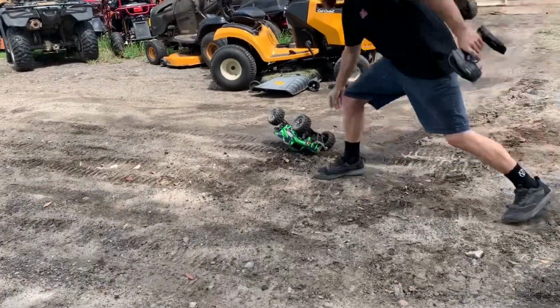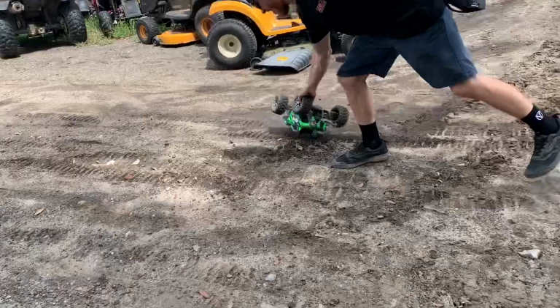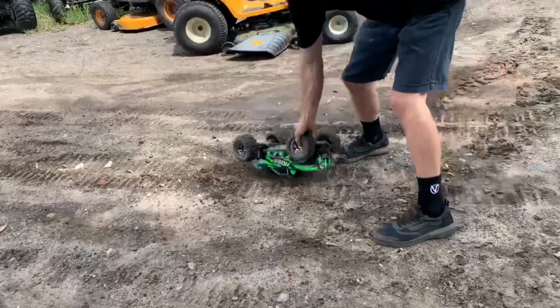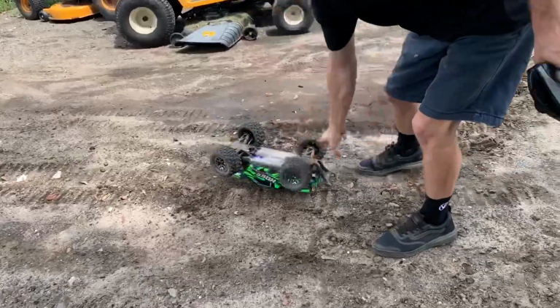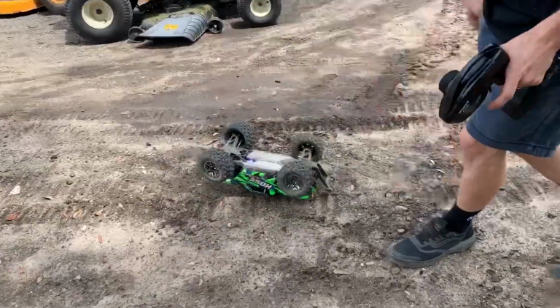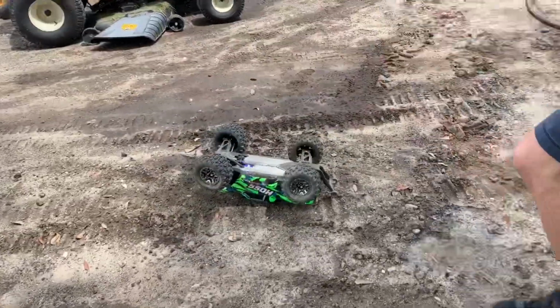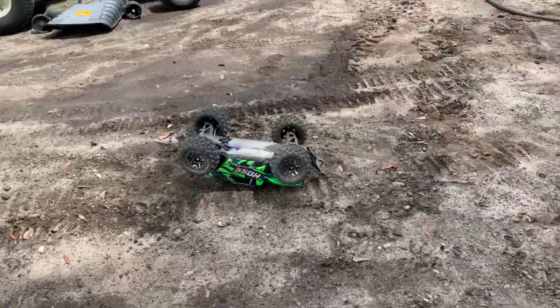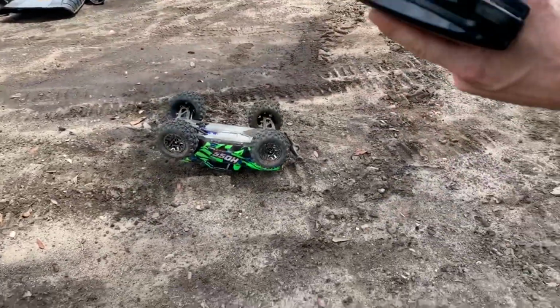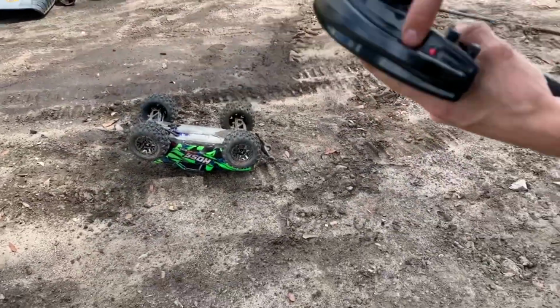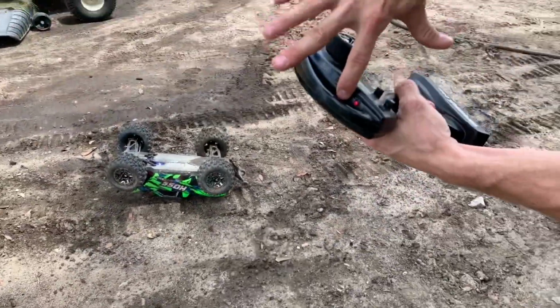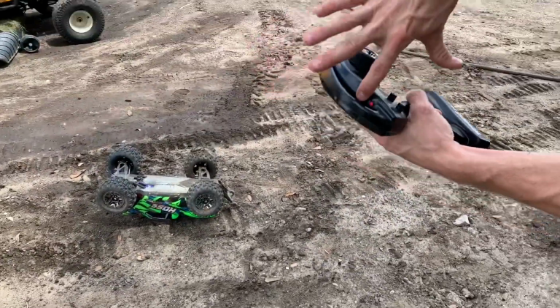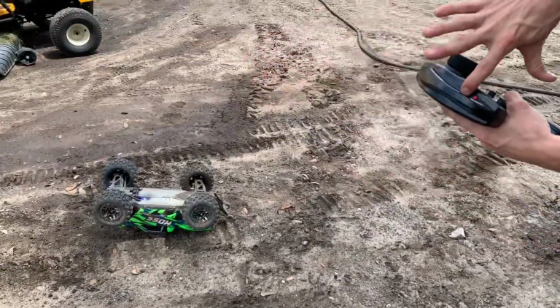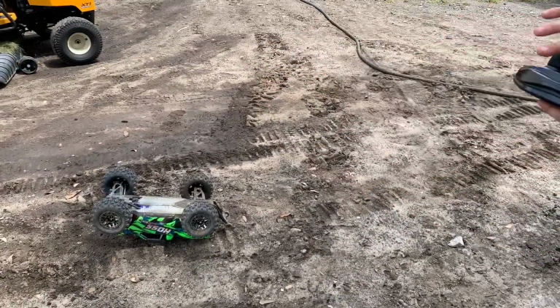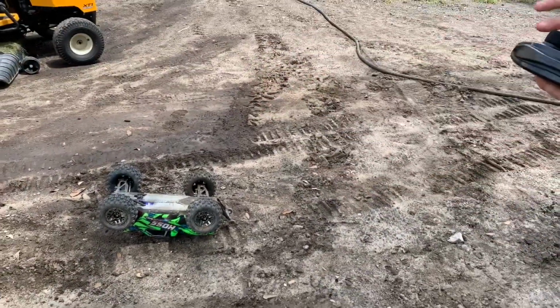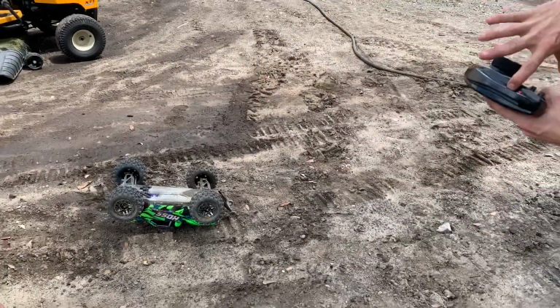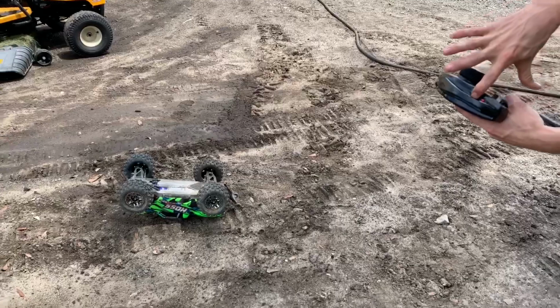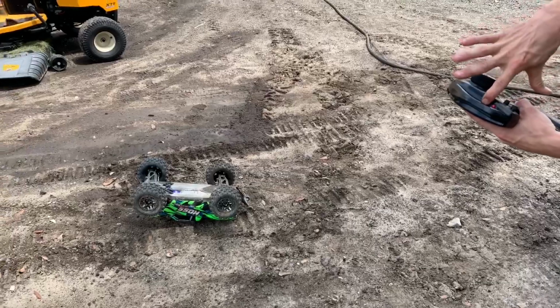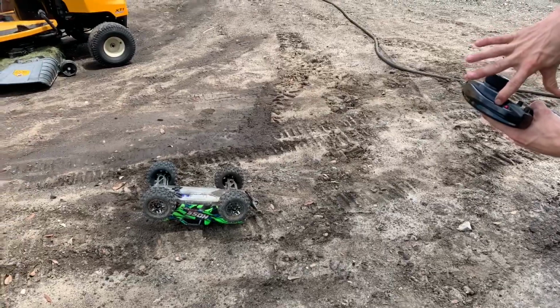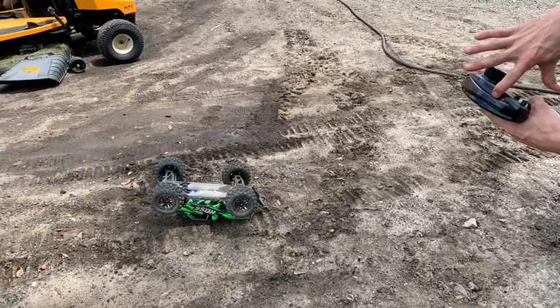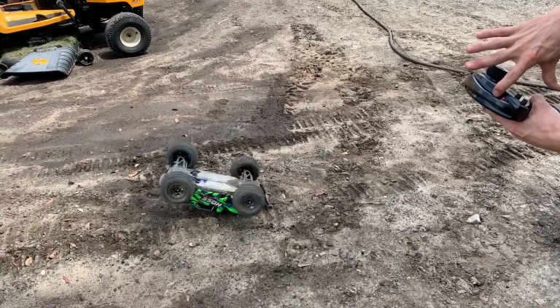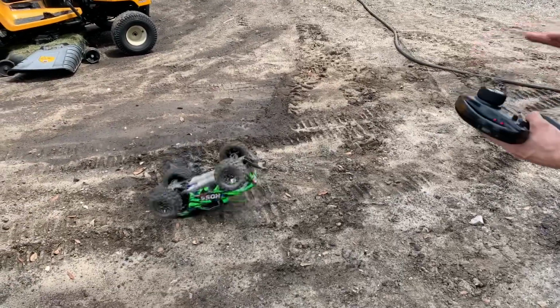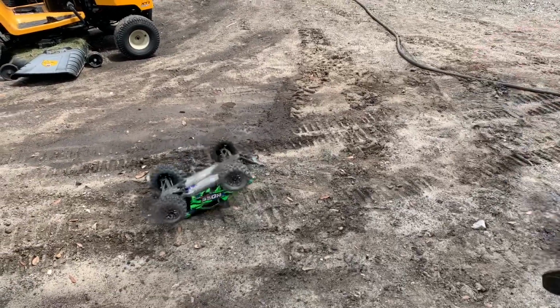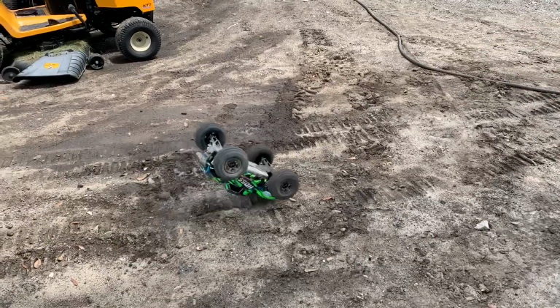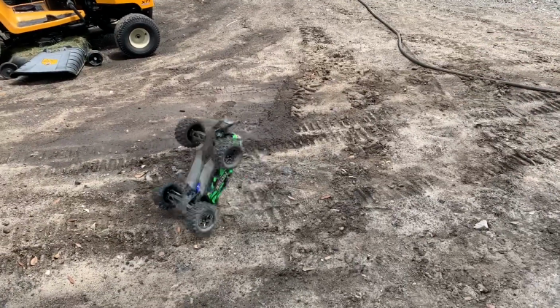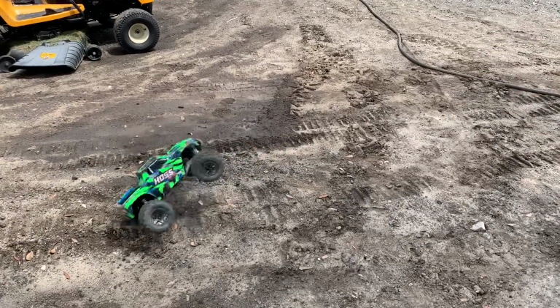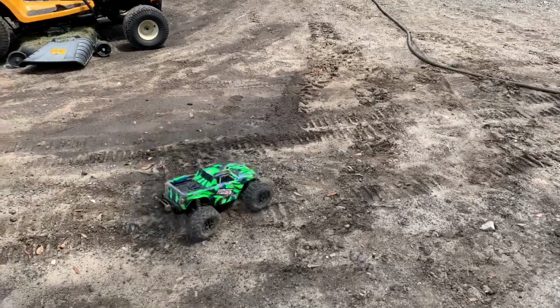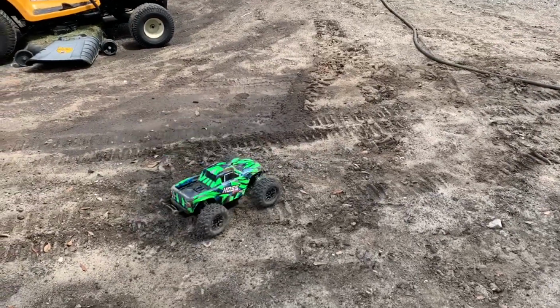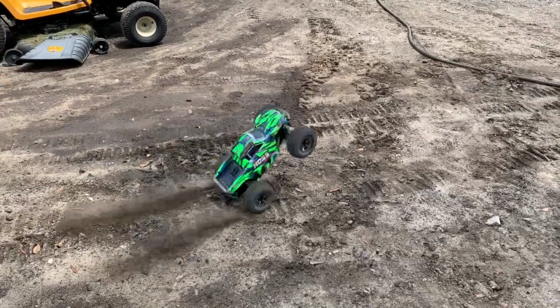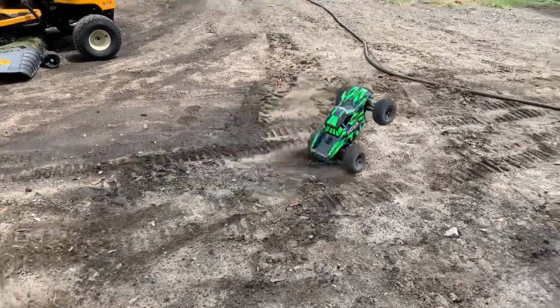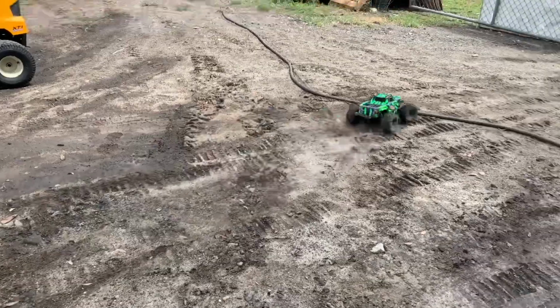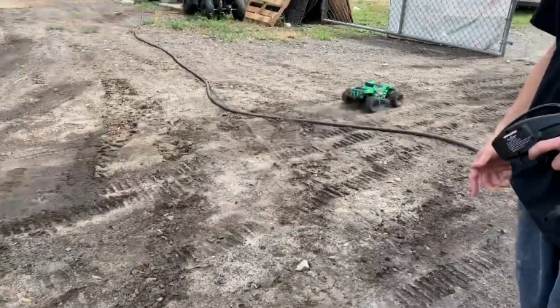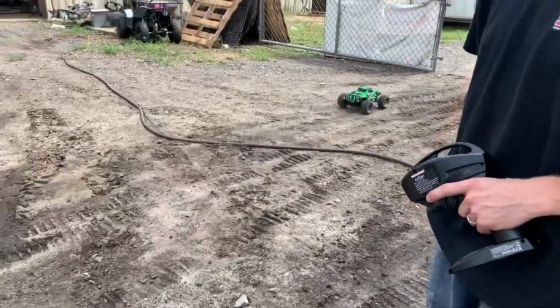All right, hold your set button until it starts kicking in, and then here she goes — completely automated.